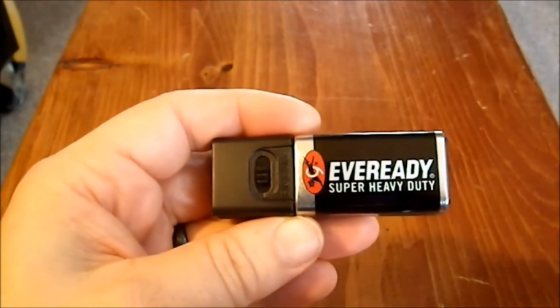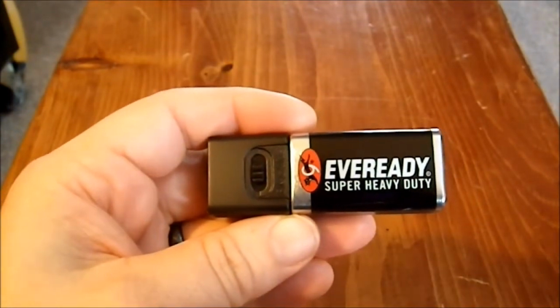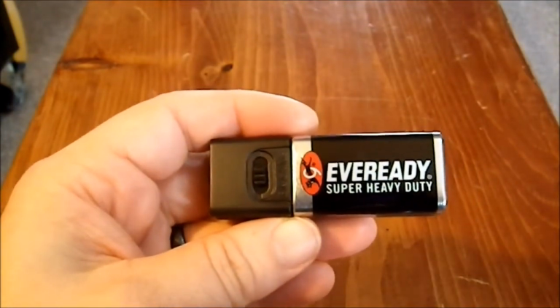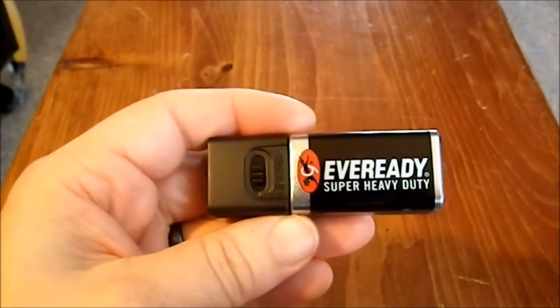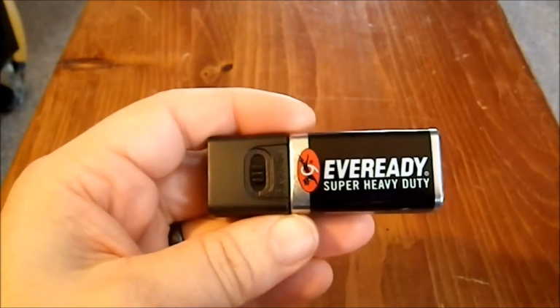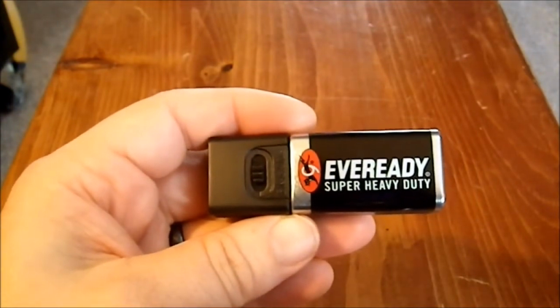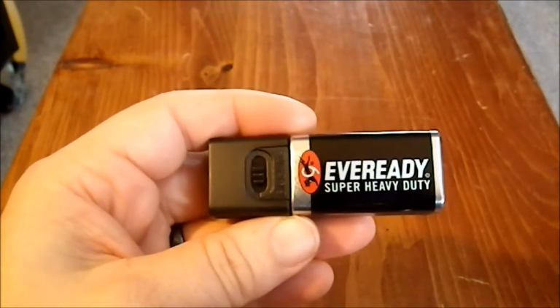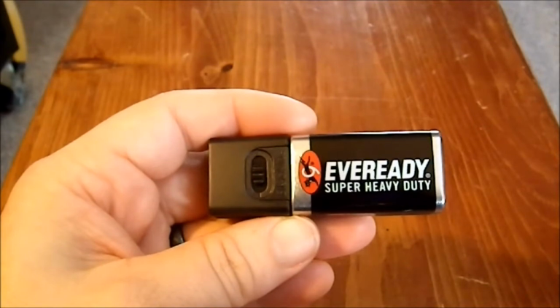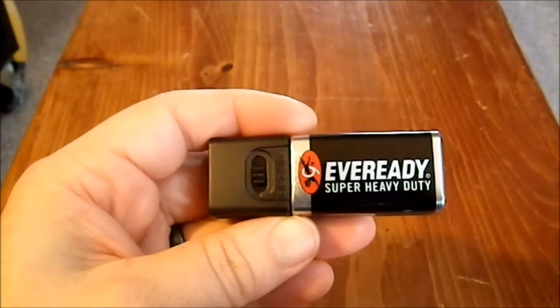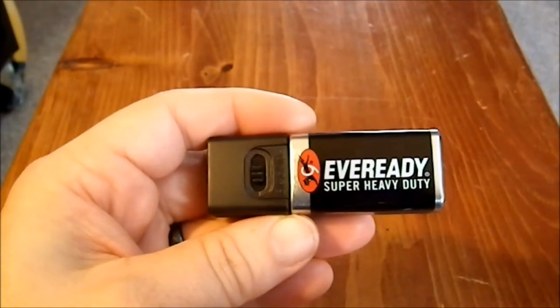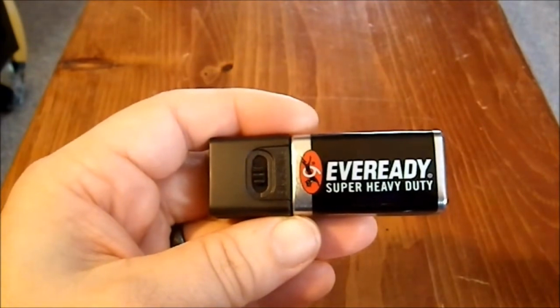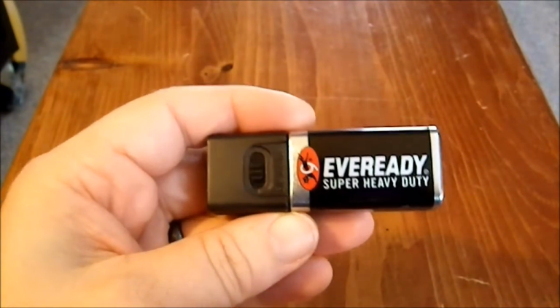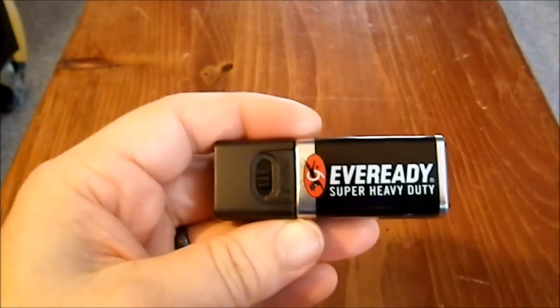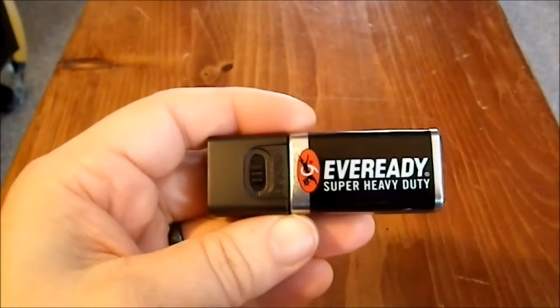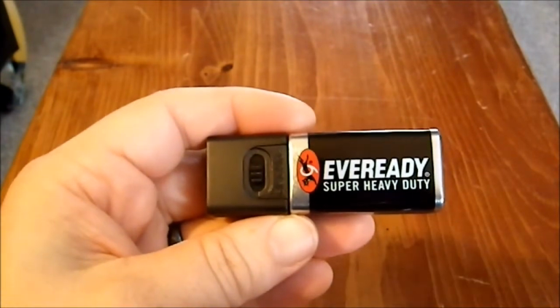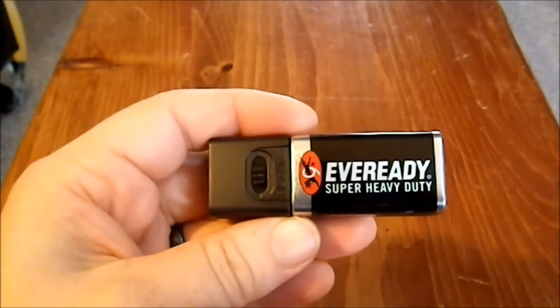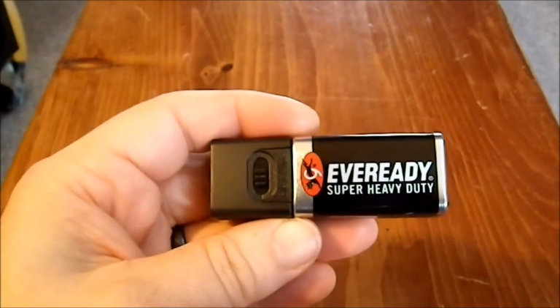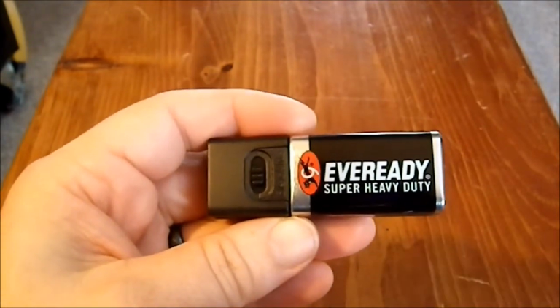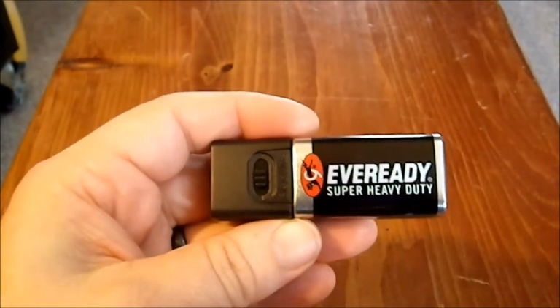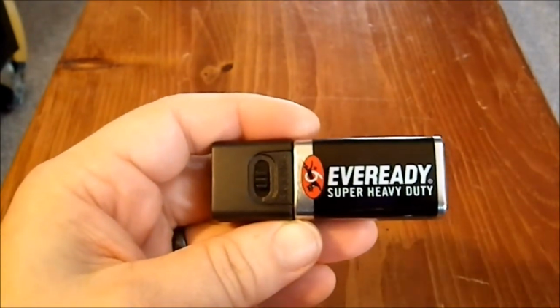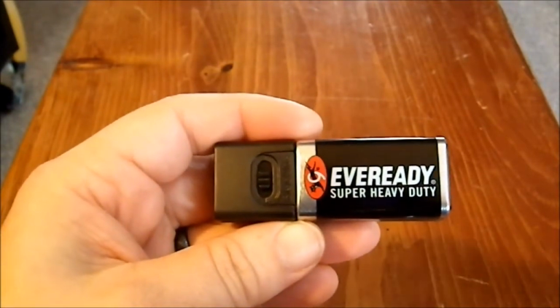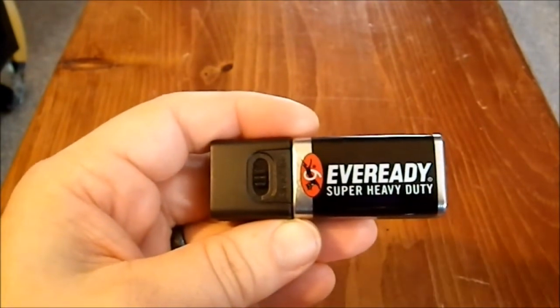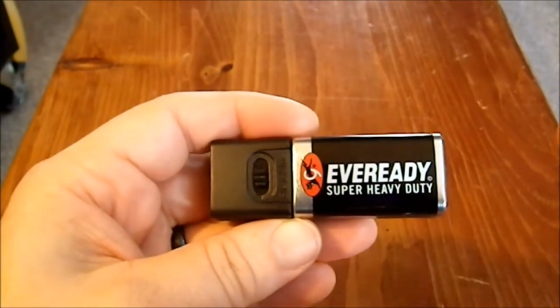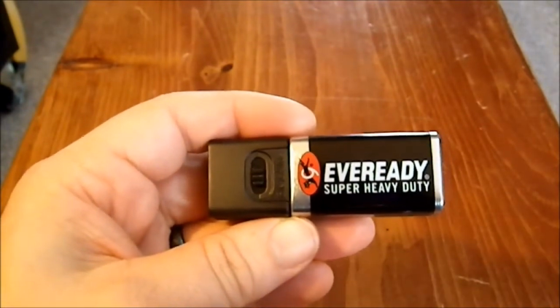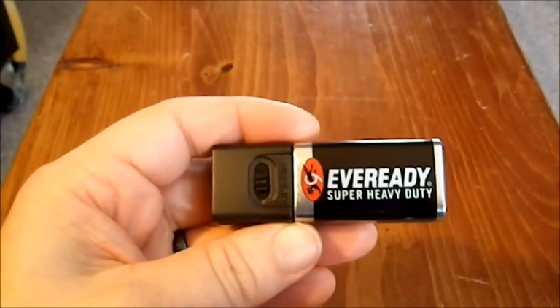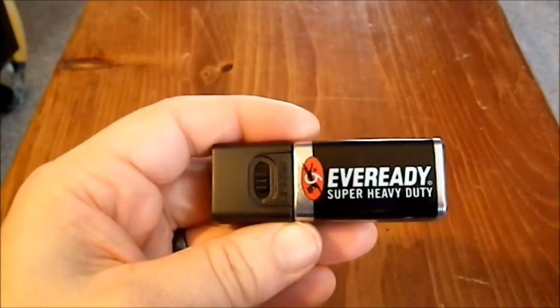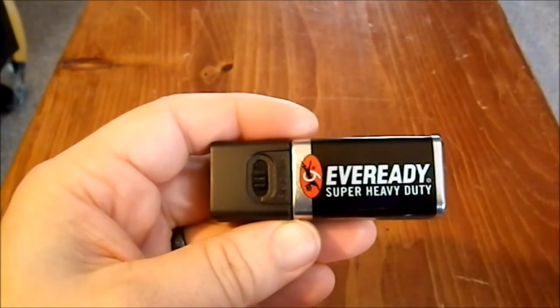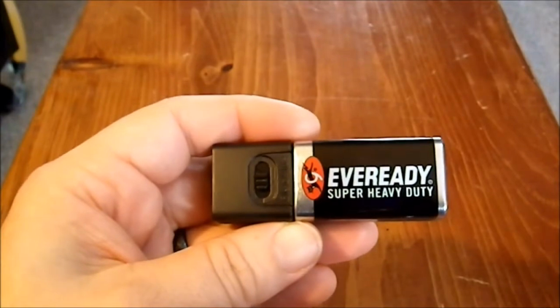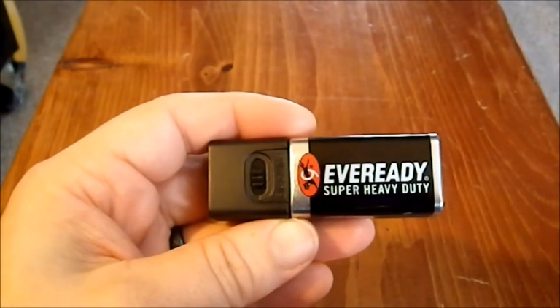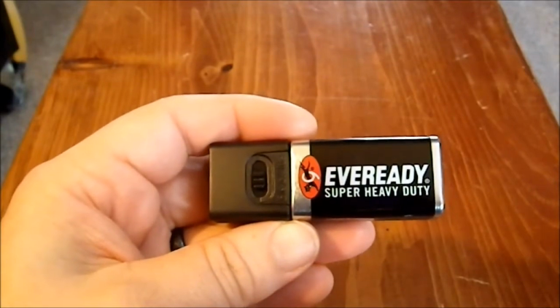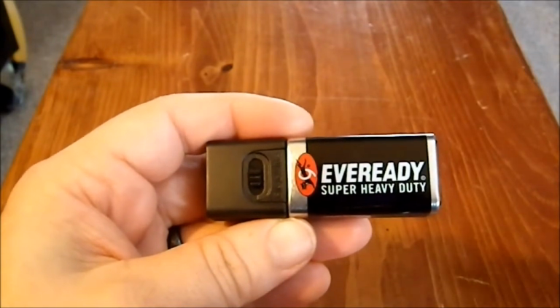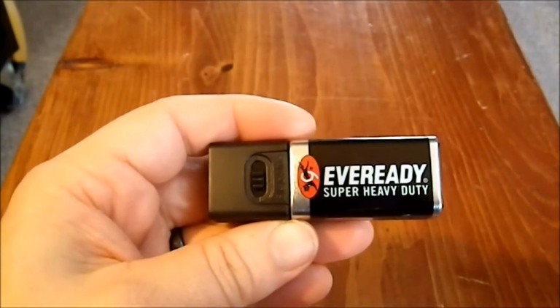Even at two bulbs it was able to cover that quite nicely and get me to and from in the dark — because I test these things in the dark — without any difficulty.